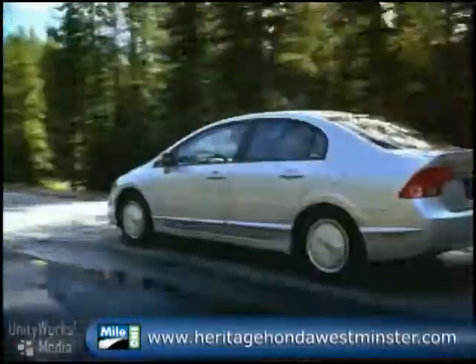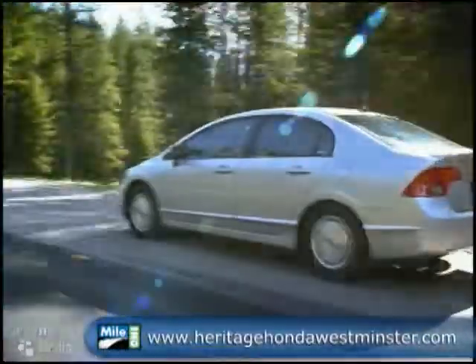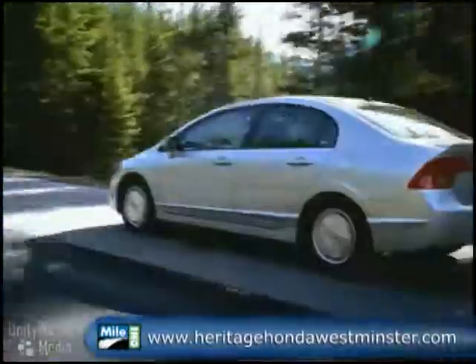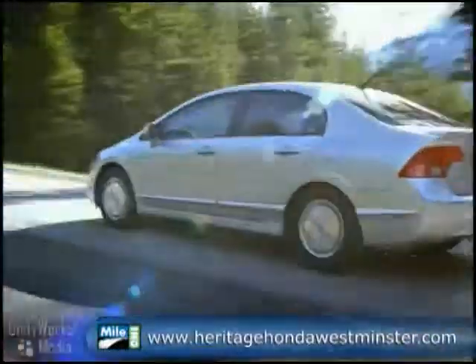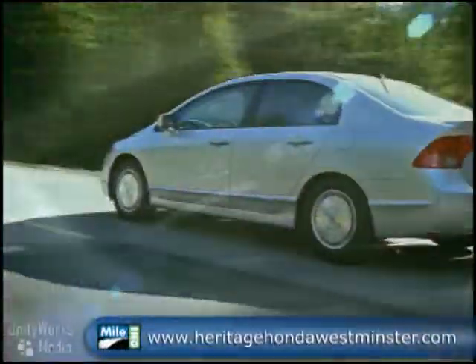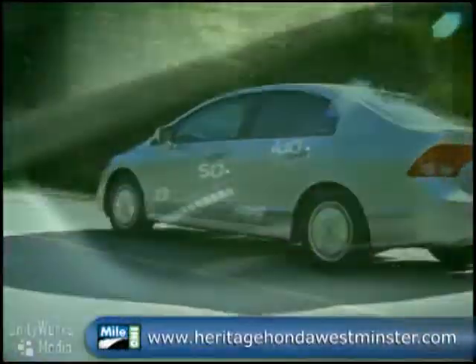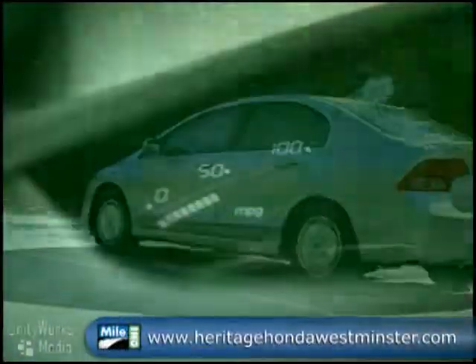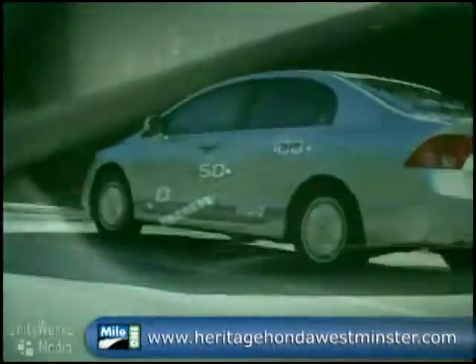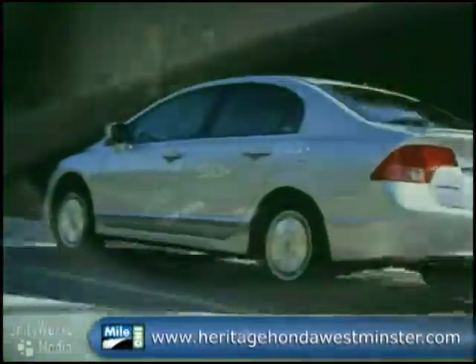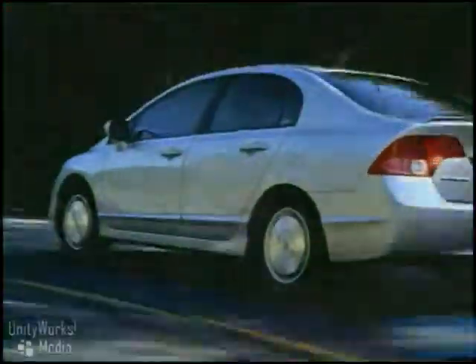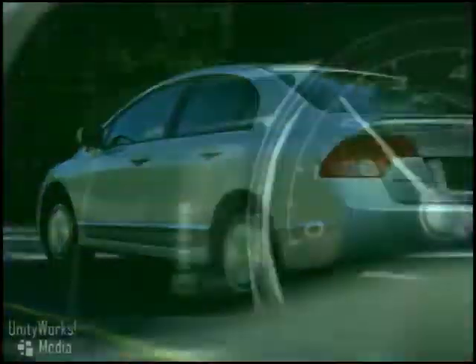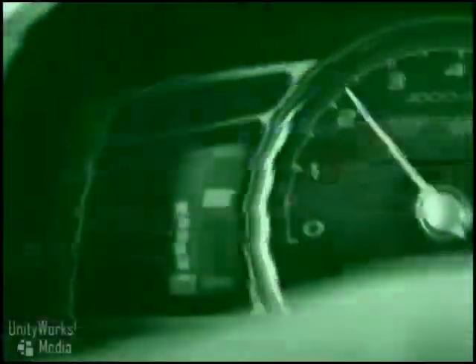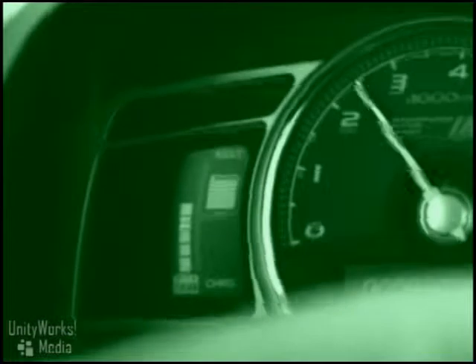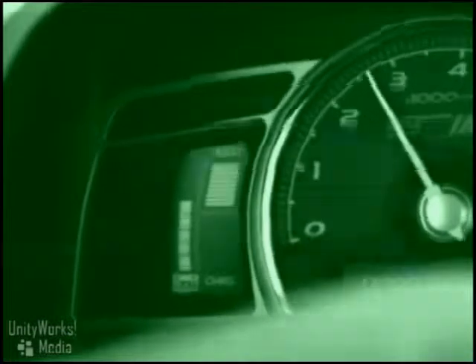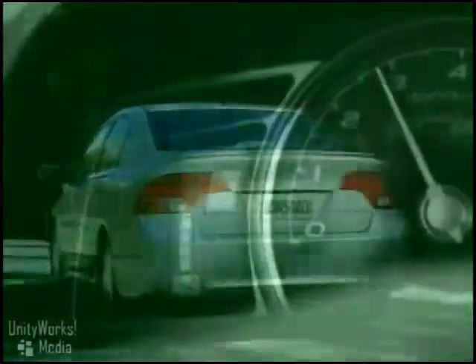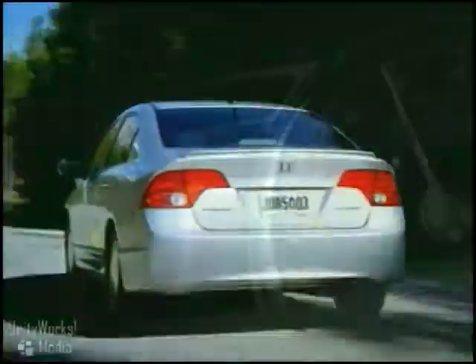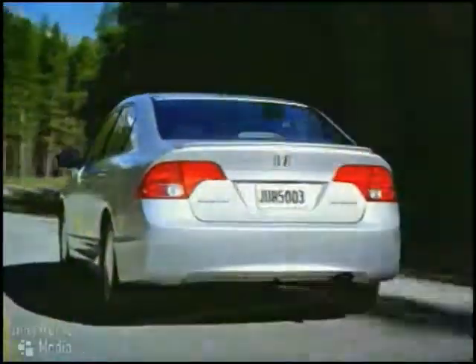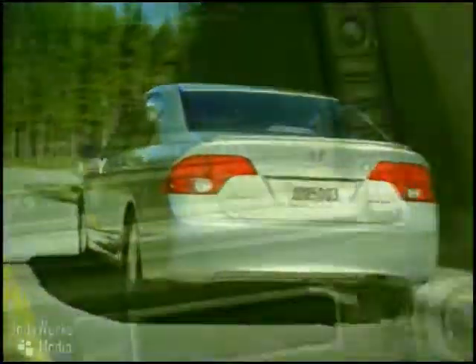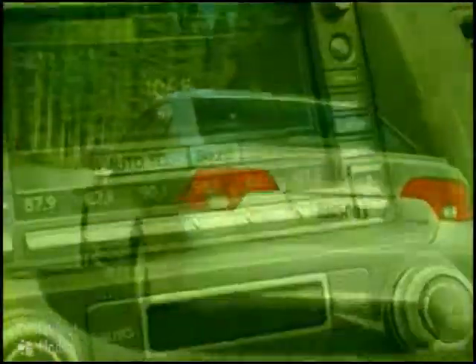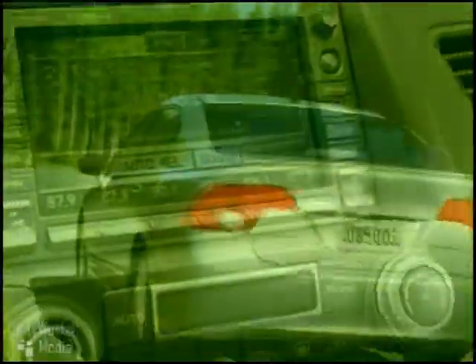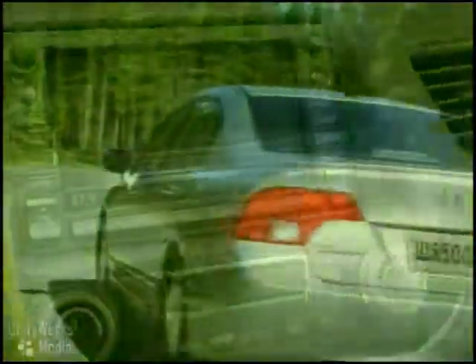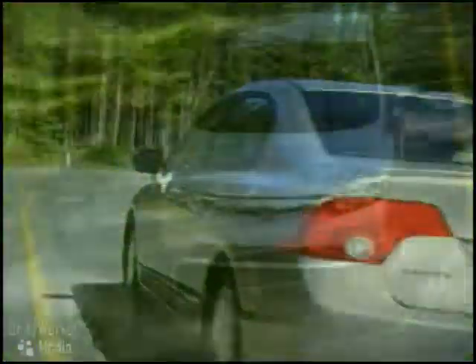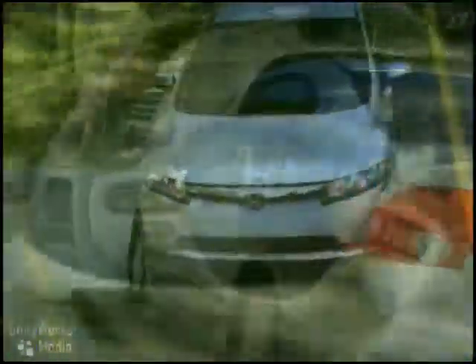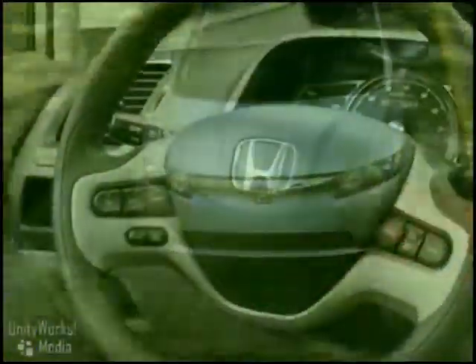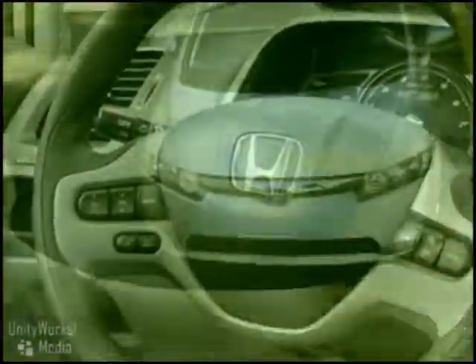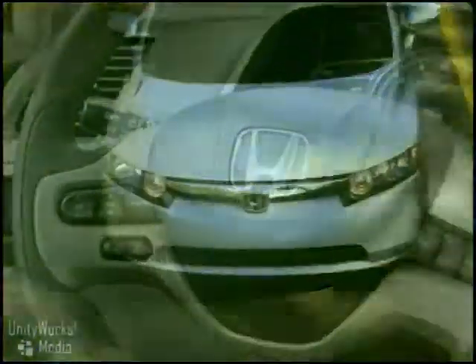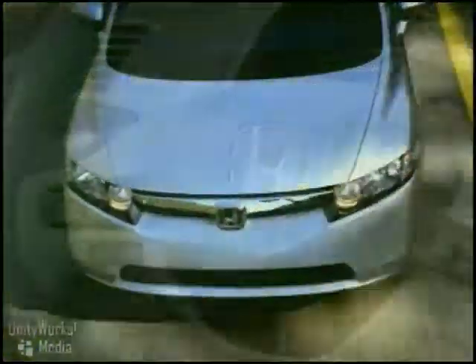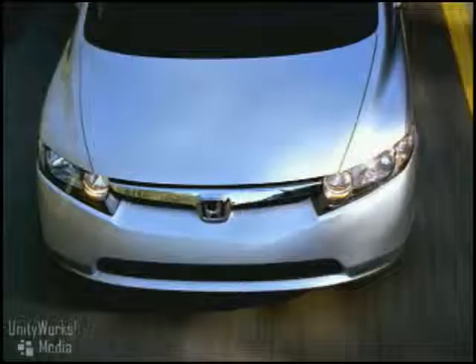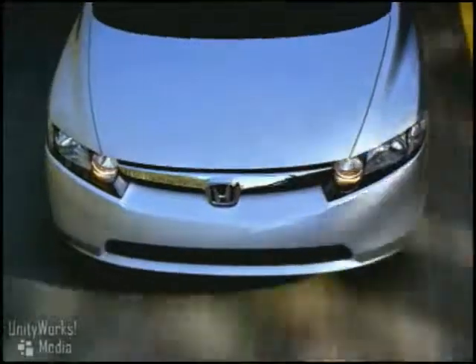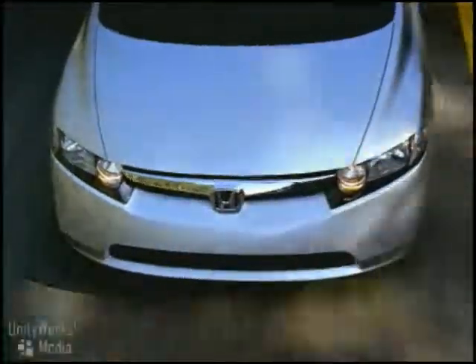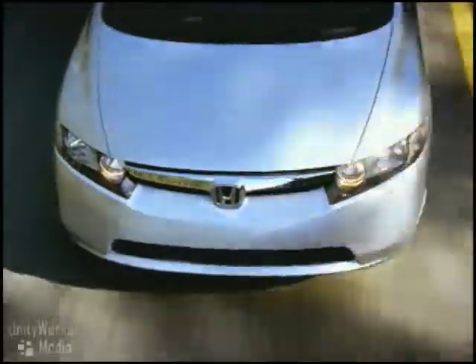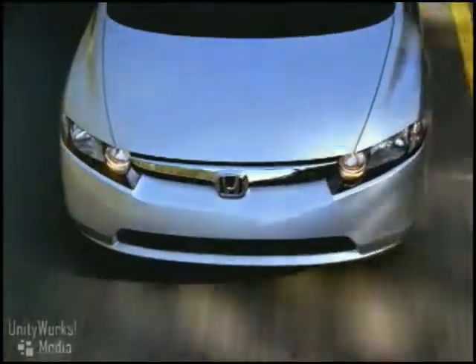The Civic Hybrid driver quickly gets used to having a world of technology at the ready, and precise intuitive controls ensure that the all-new Civic Hybrid is a dream to drive naturally.